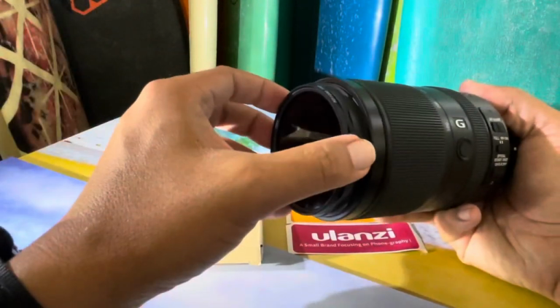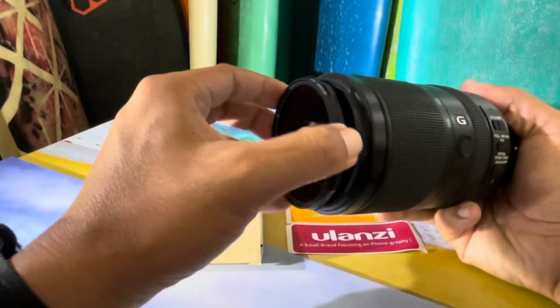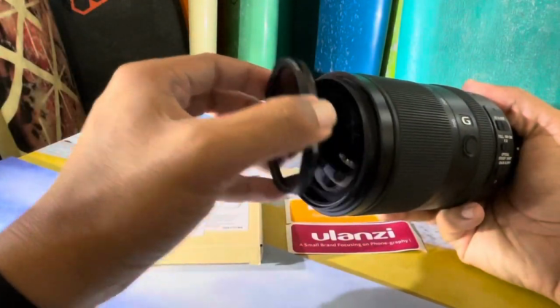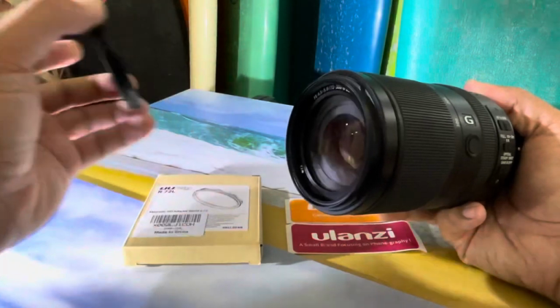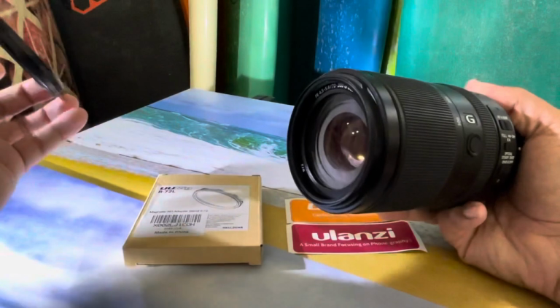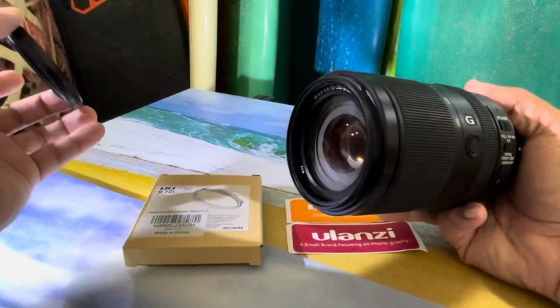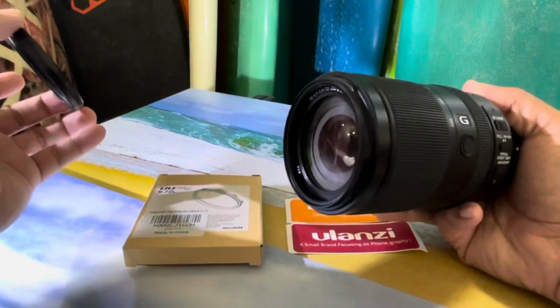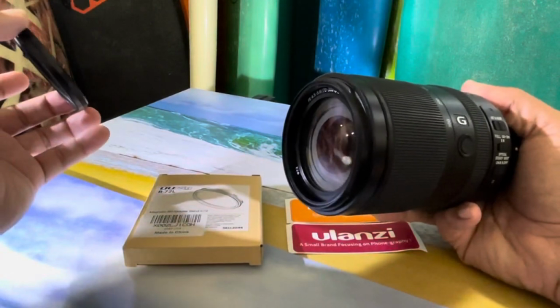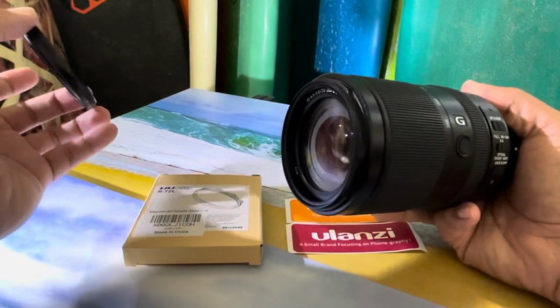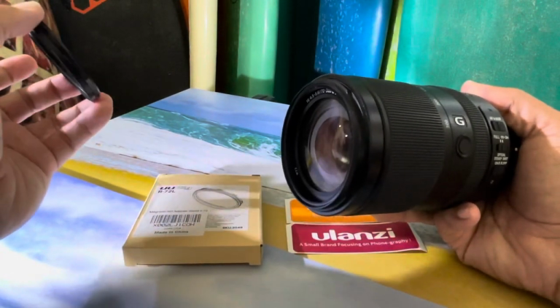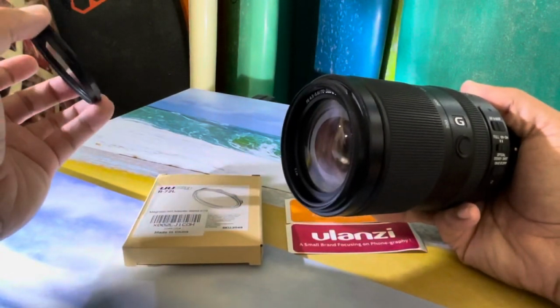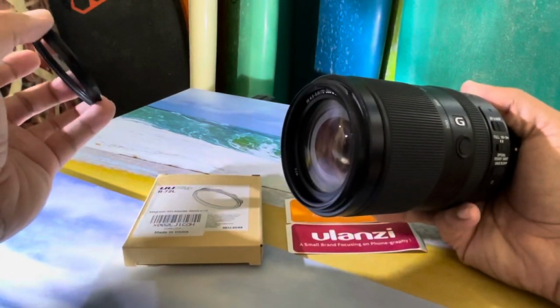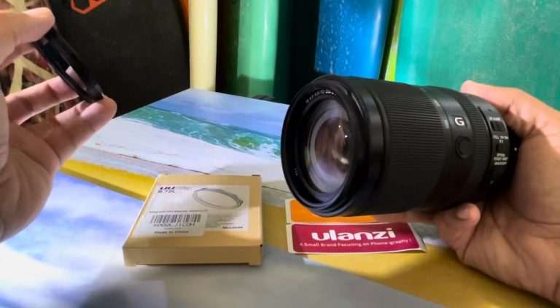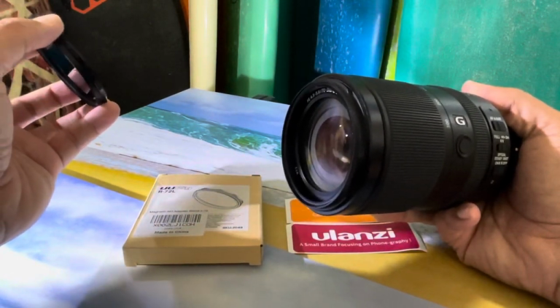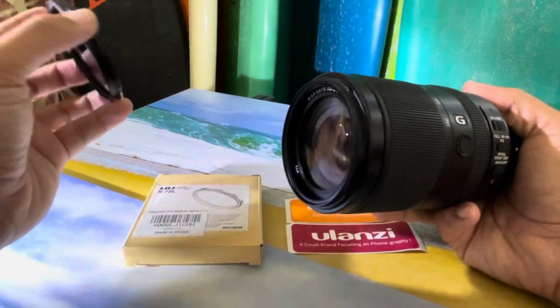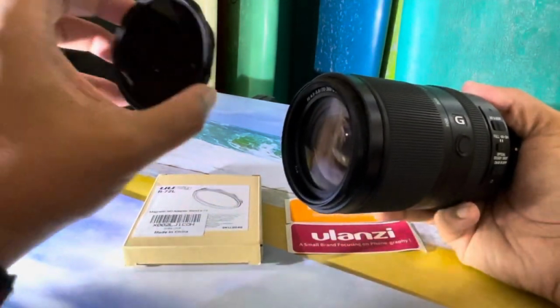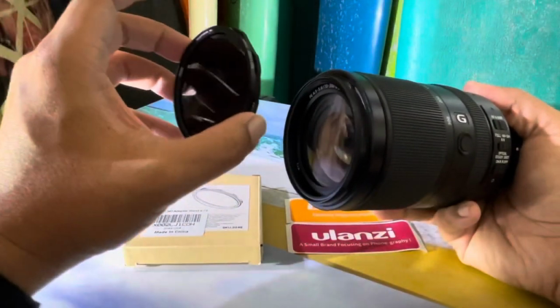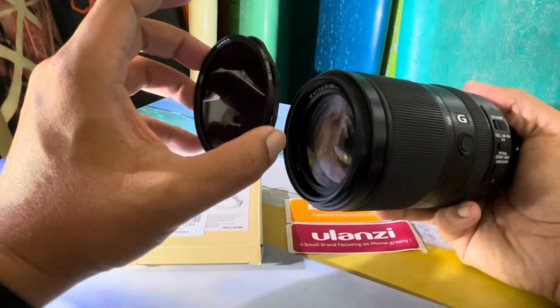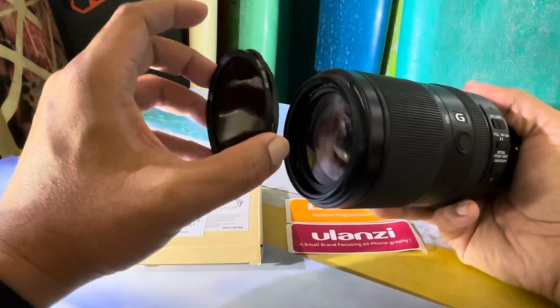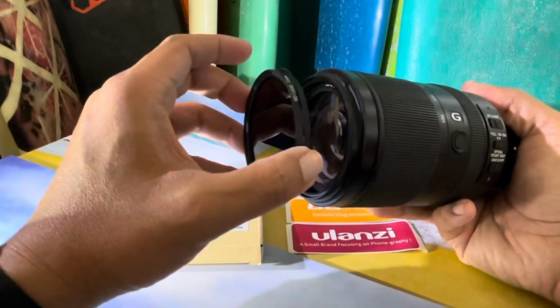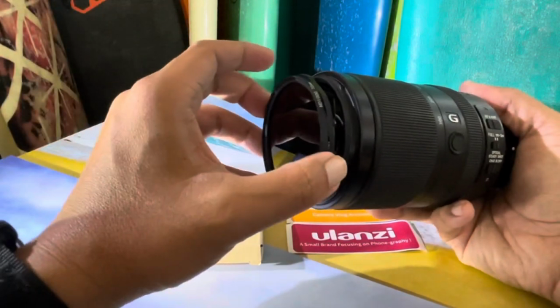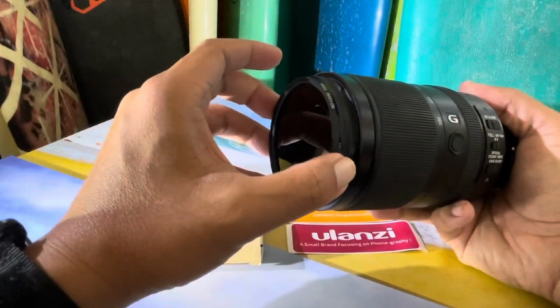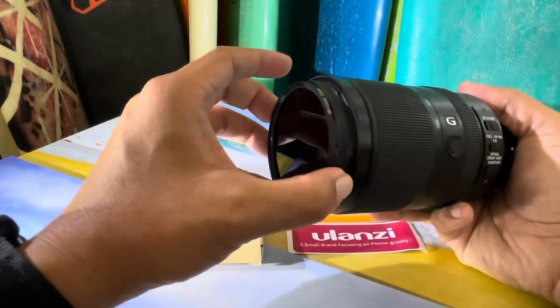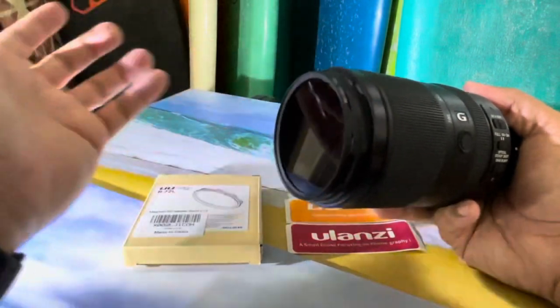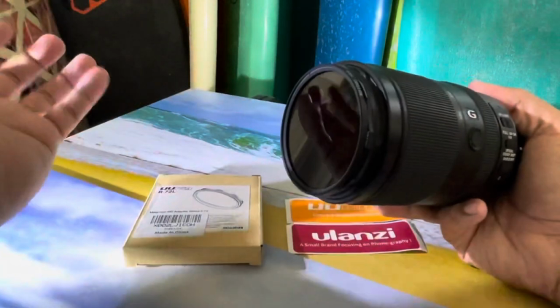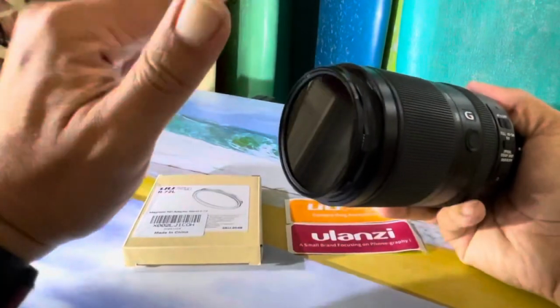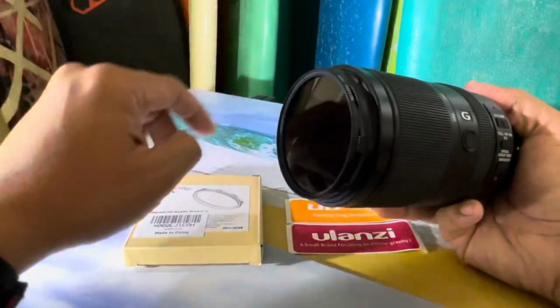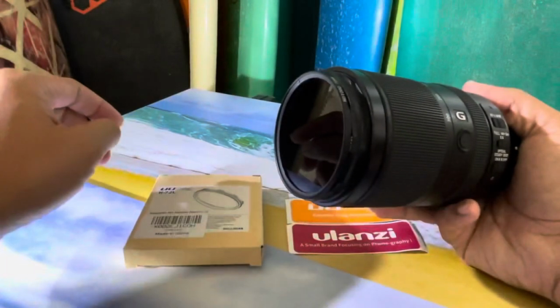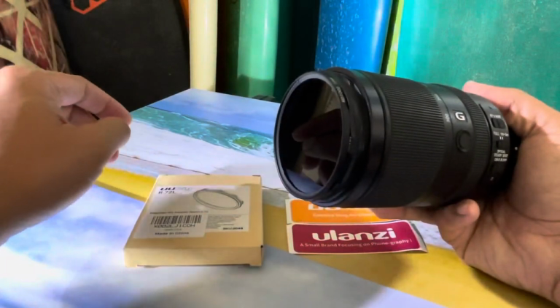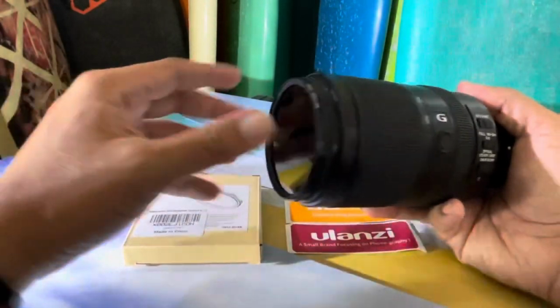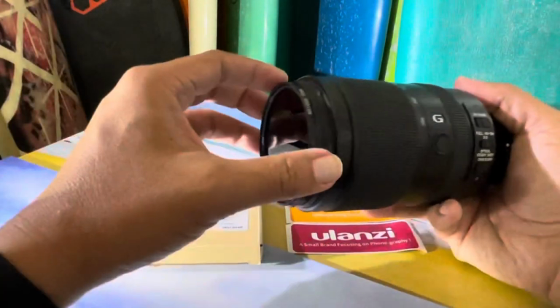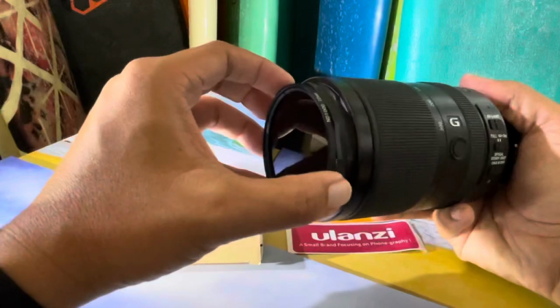You can pop this off if you need to do some focusing, or if you're shooting in a different direction where you don't need the ND or the CPL. It makes a big difference instead of trying to unscrew the filter every time. Real simple.